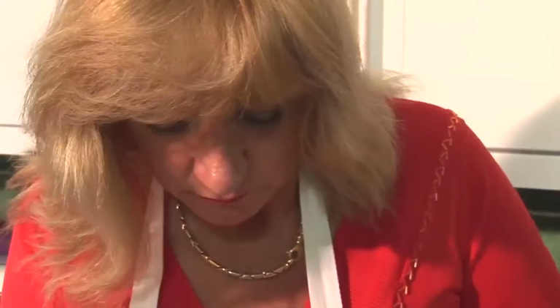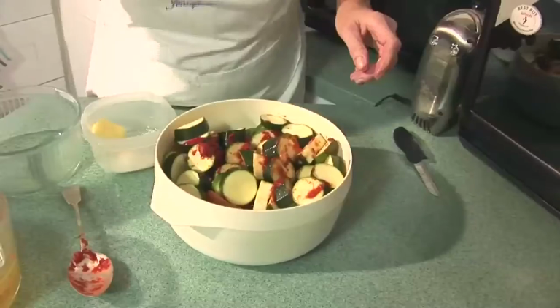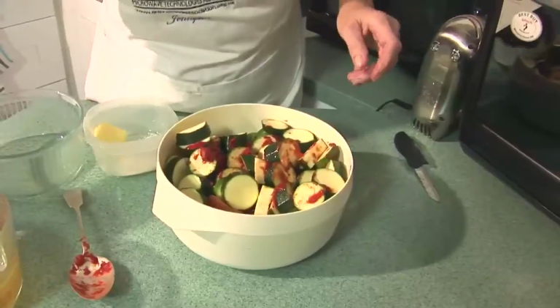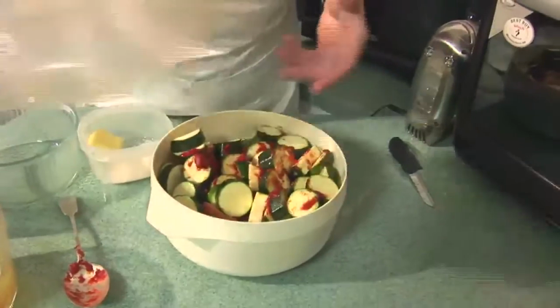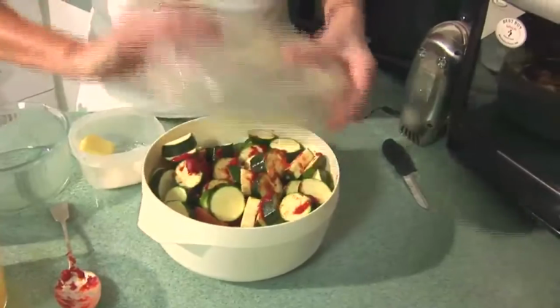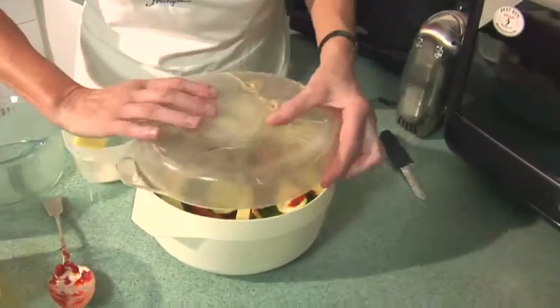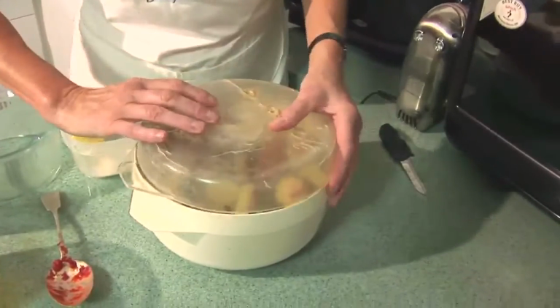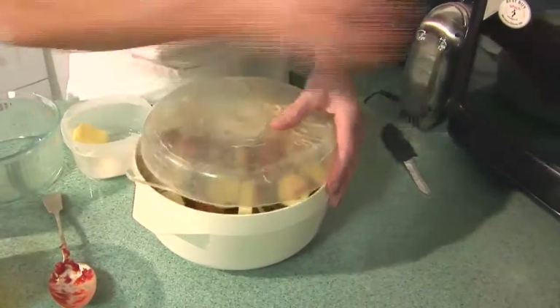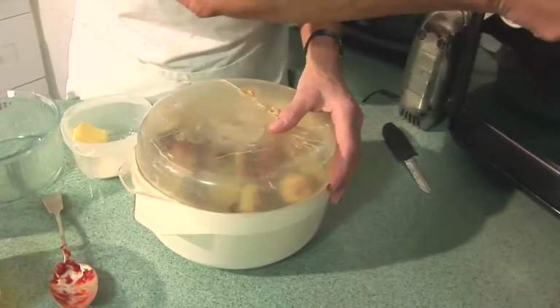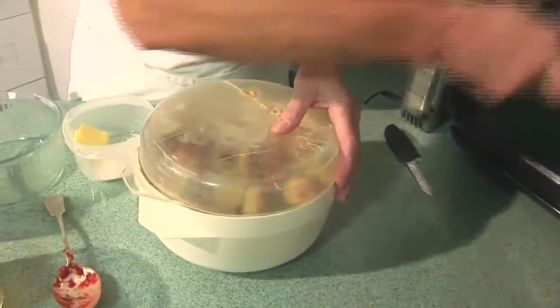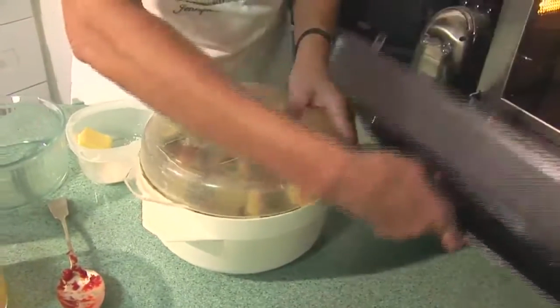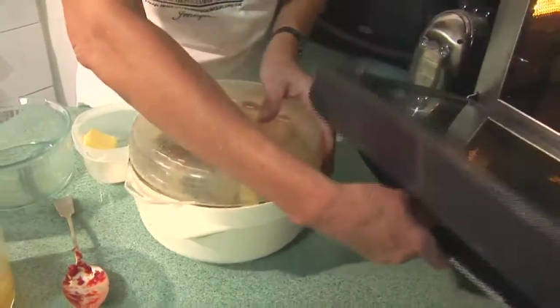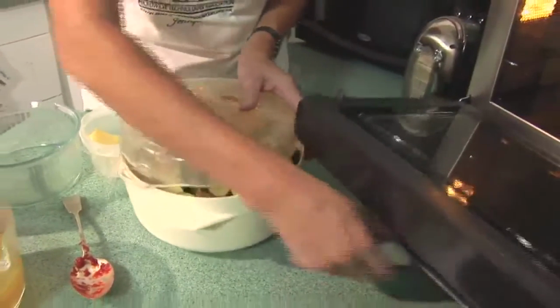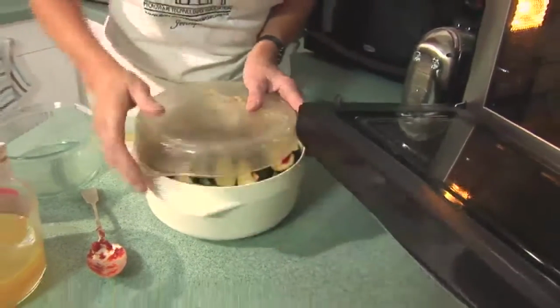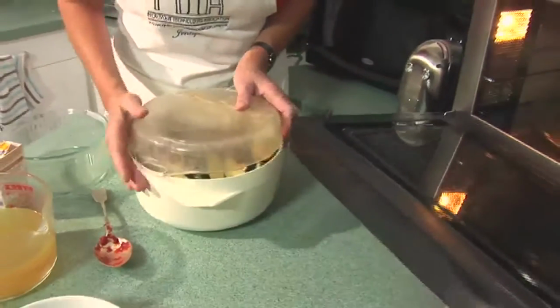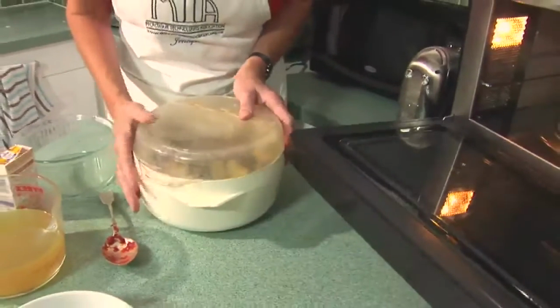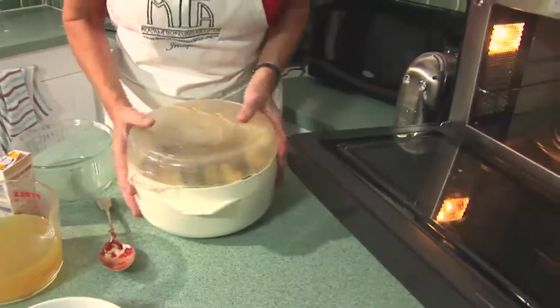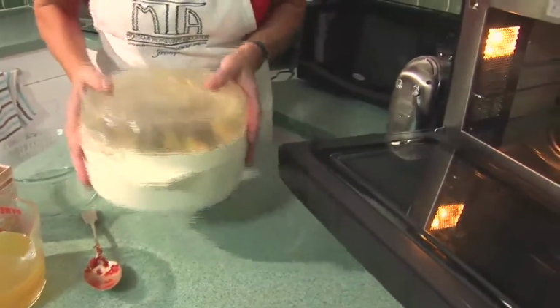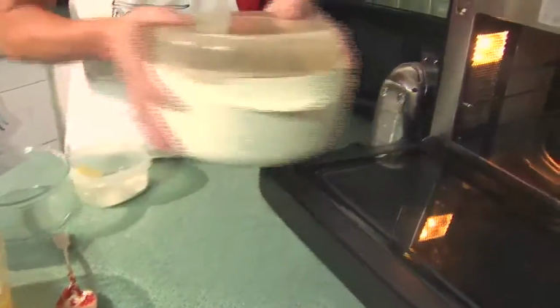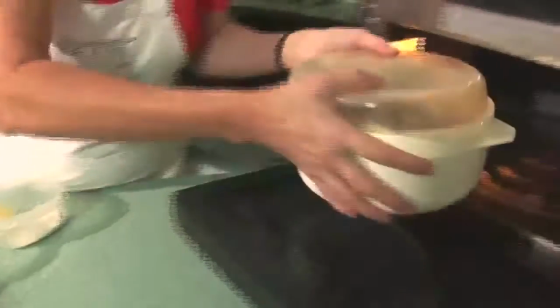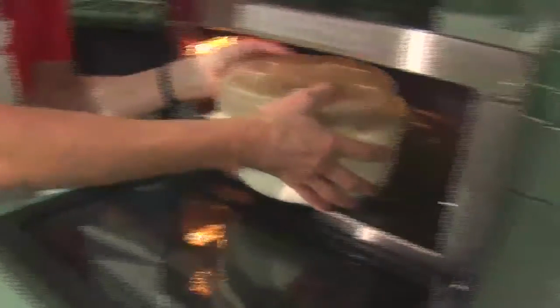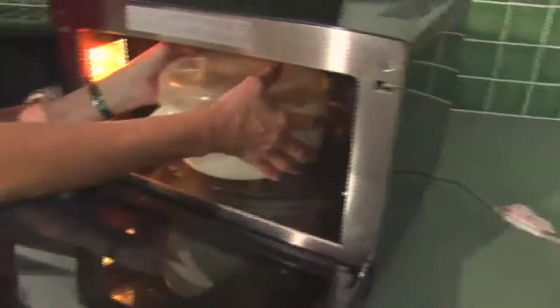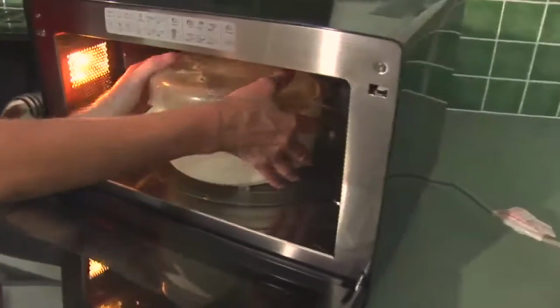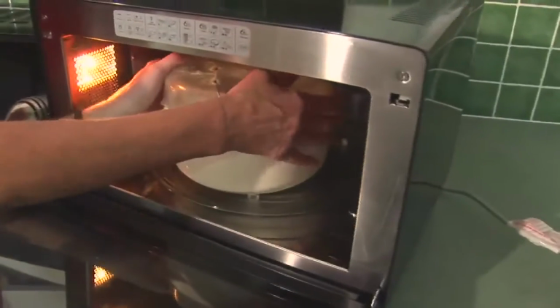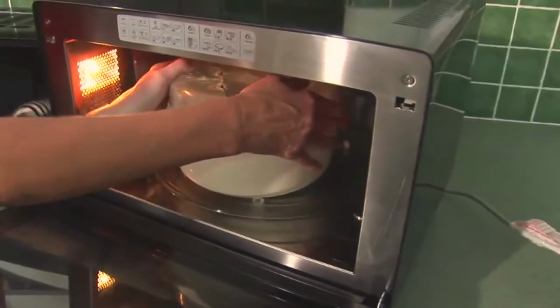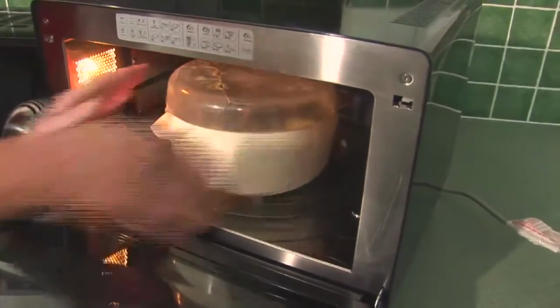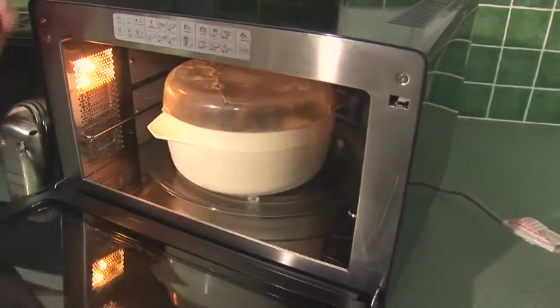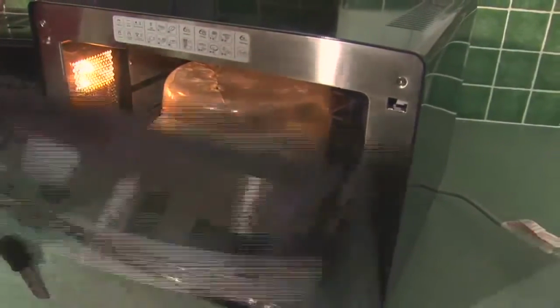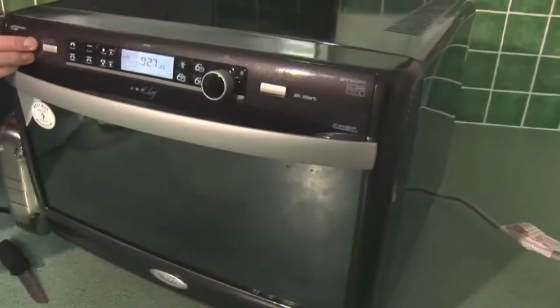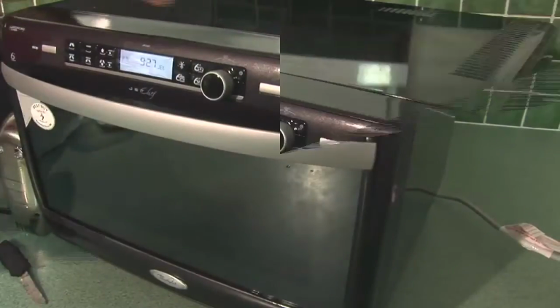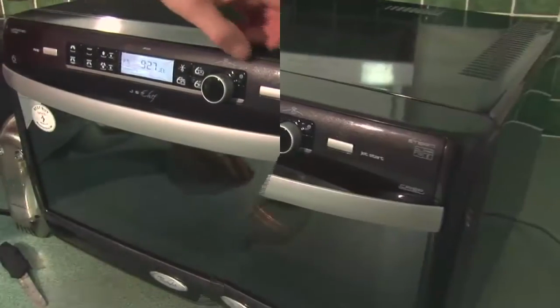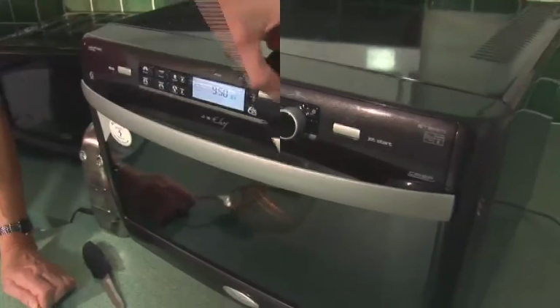Now don't forget to put a lid on the dish and we're going to cook that together for 10 minutes on high power, so that all the vegetables have a chance to soften down.